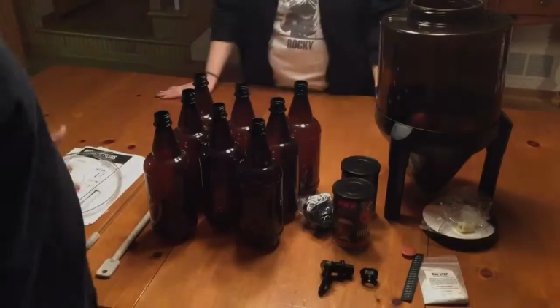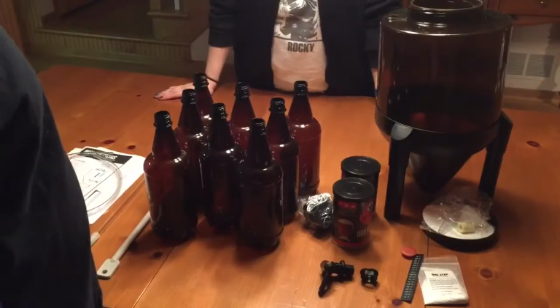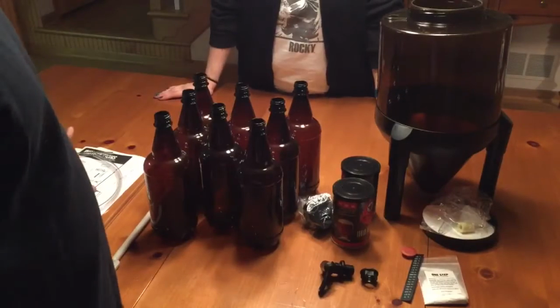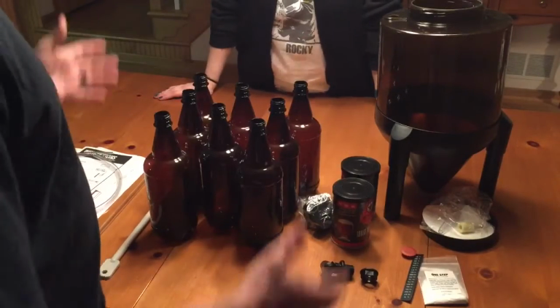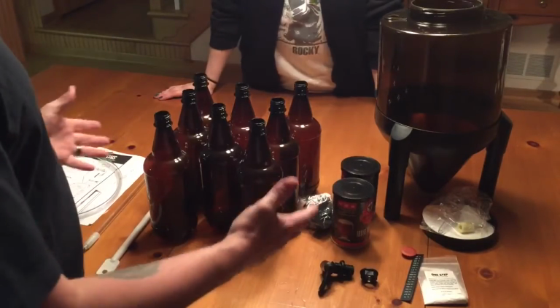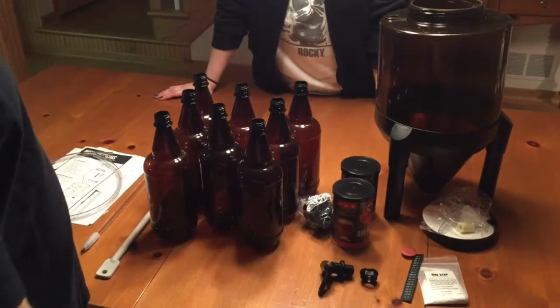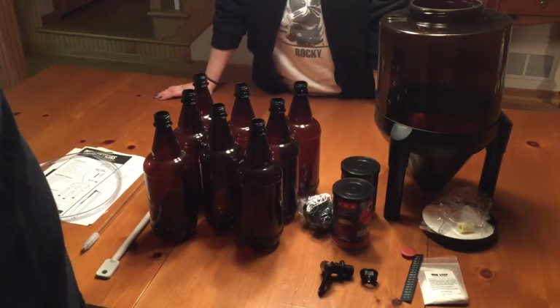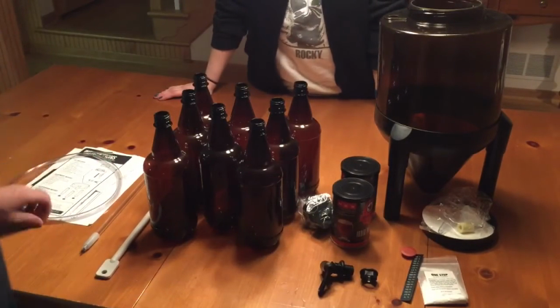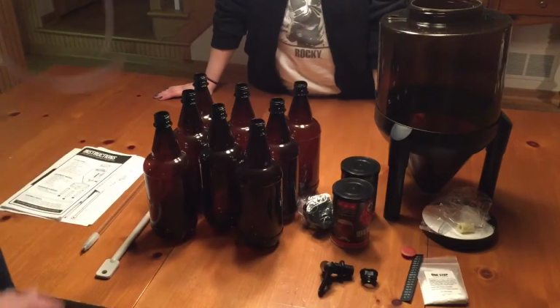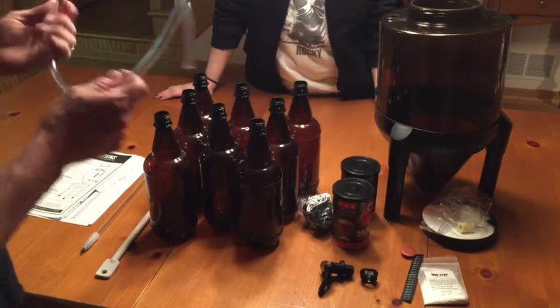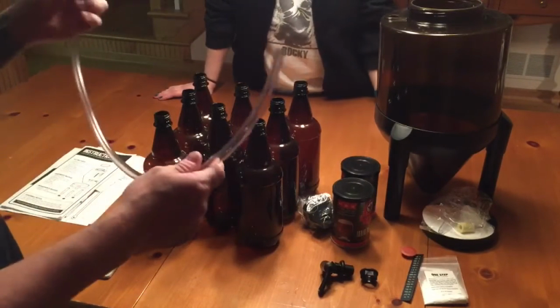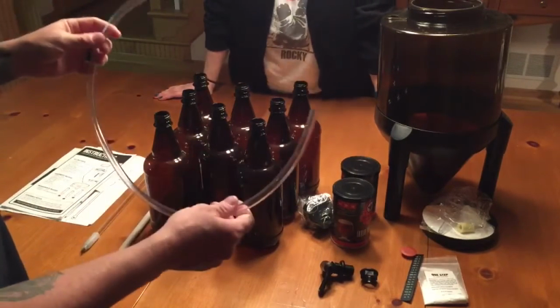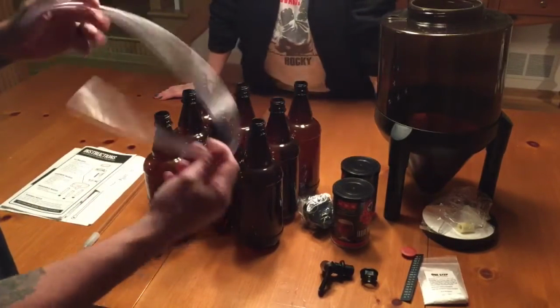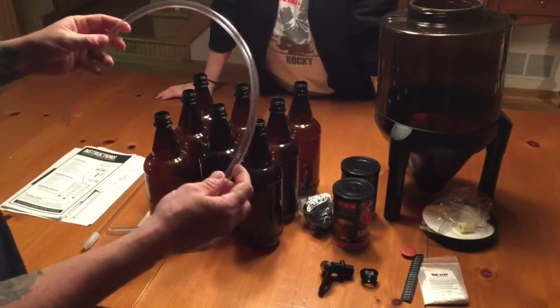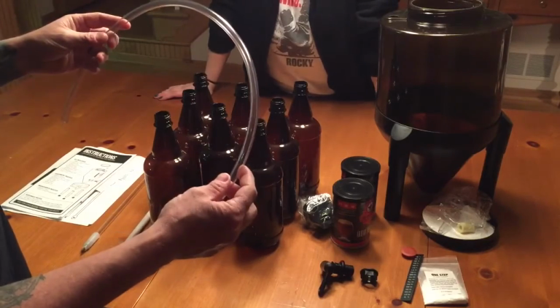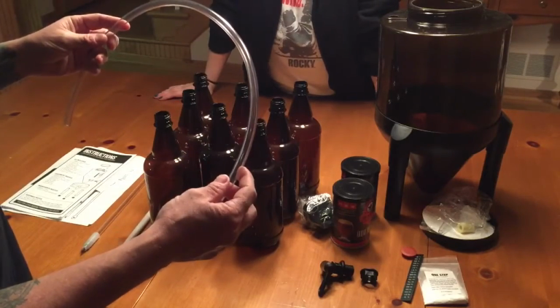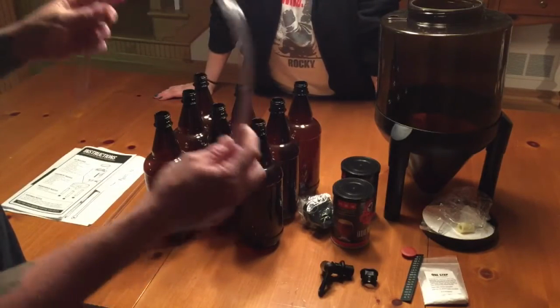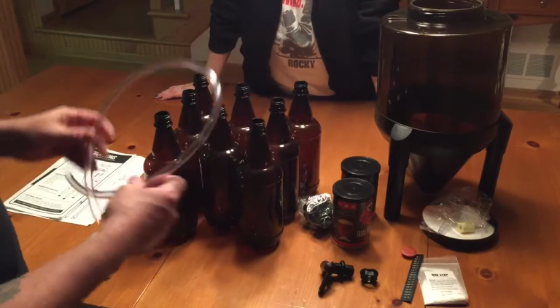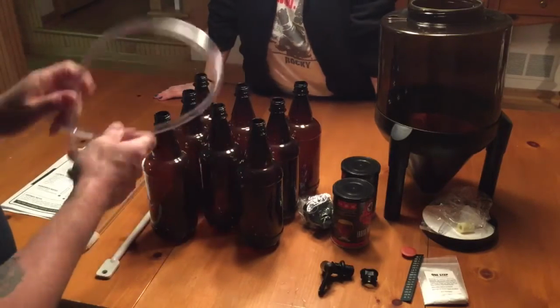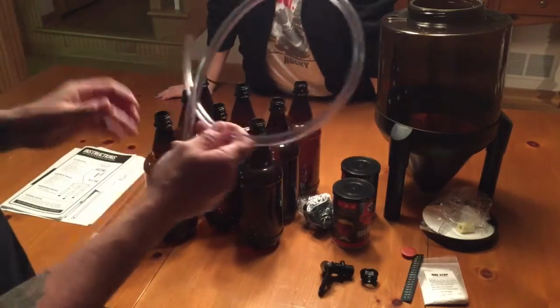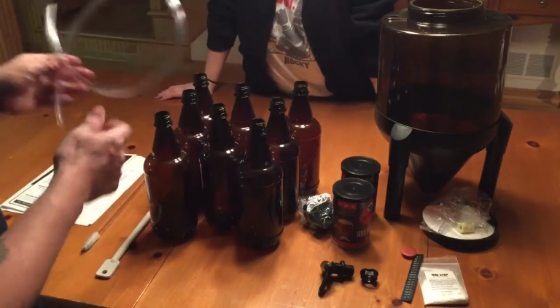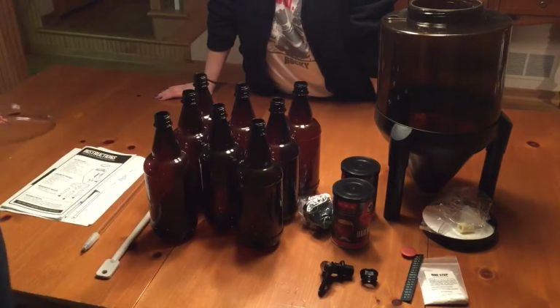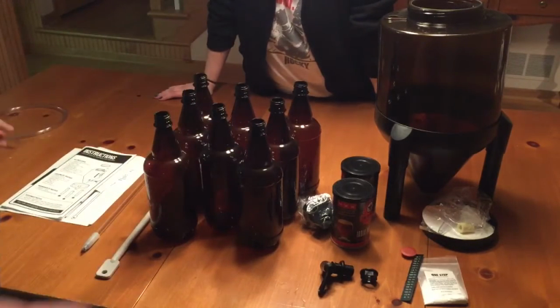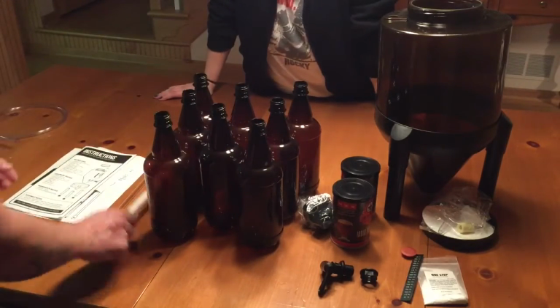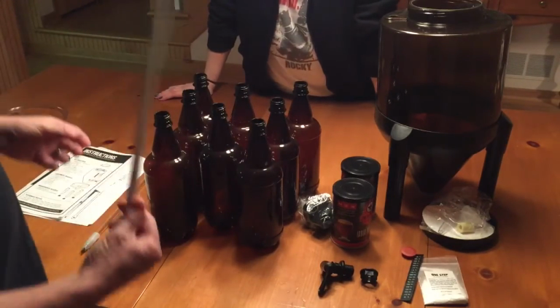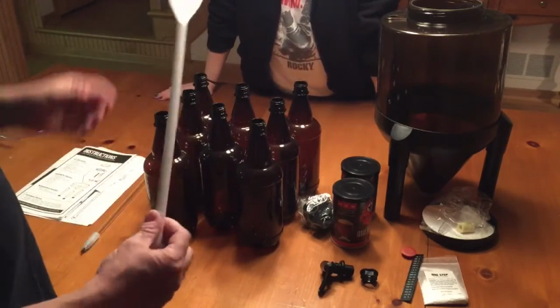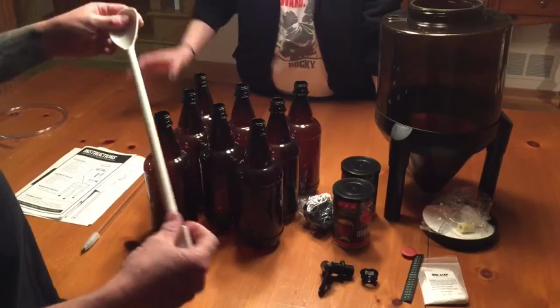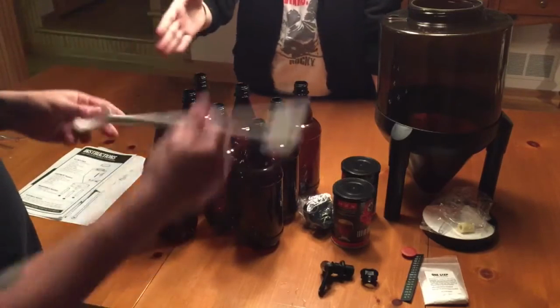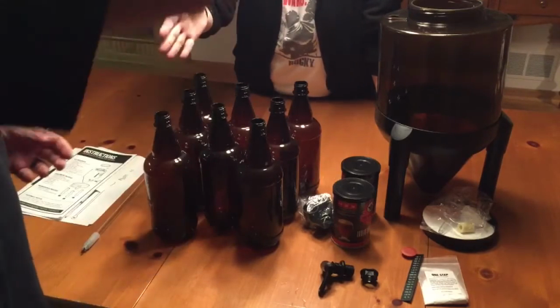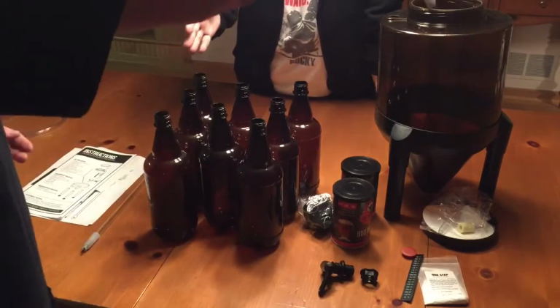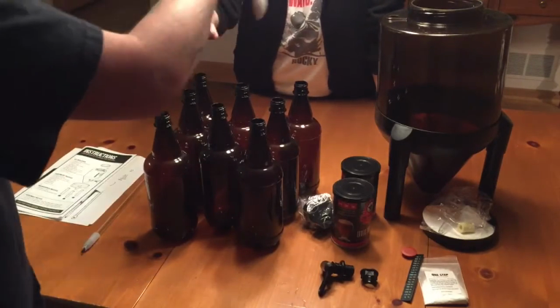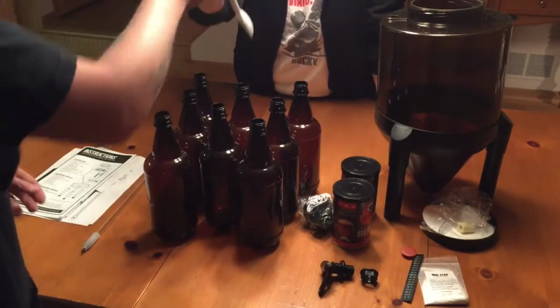Alright, so we just unboxed everything guys. What you see here is what comes in the box. You have this tube that you're going to end up using to bottle your beer — we're not even going to need that today, that can get set aside. You also get a large mixing spoon, which is good for getting inside the jug.